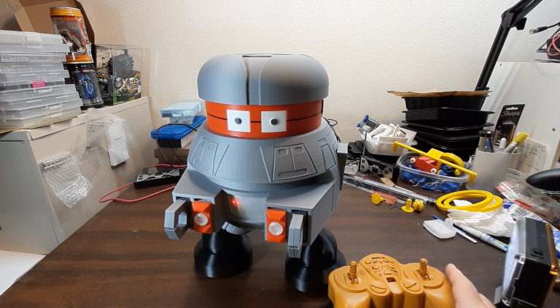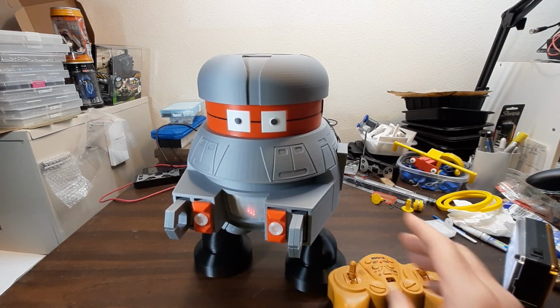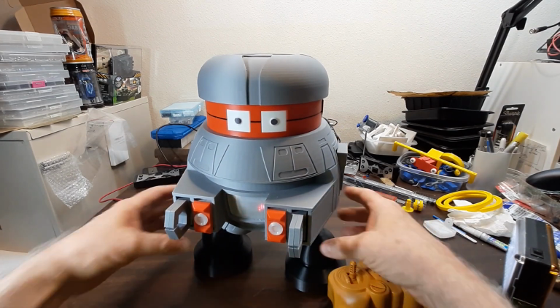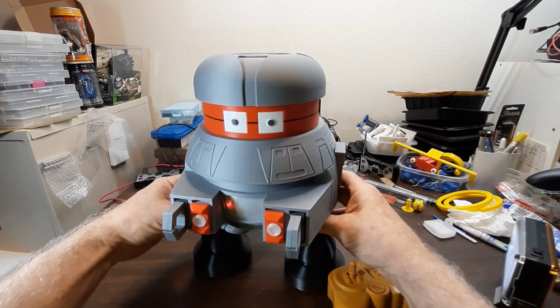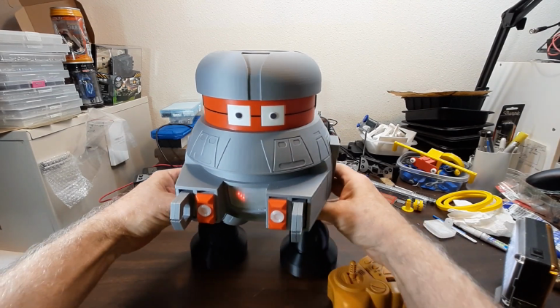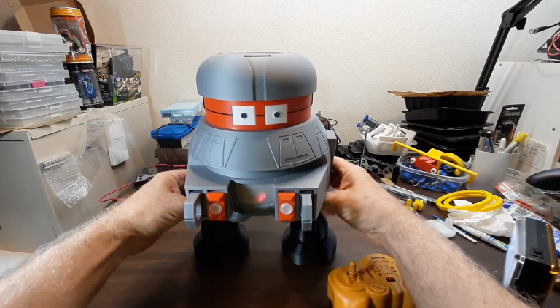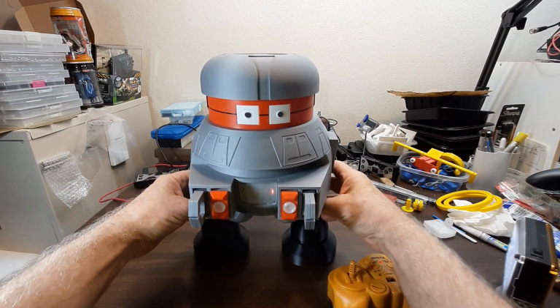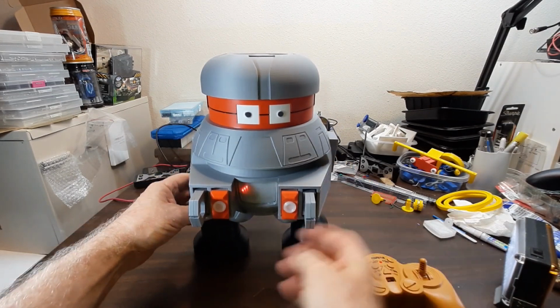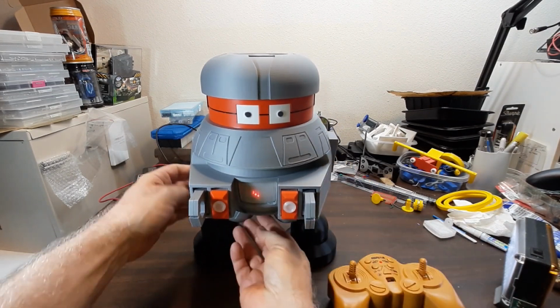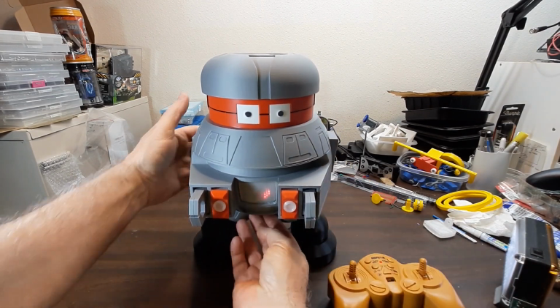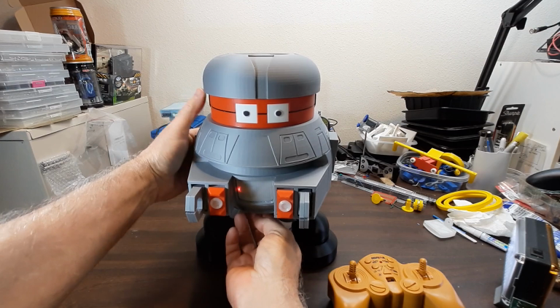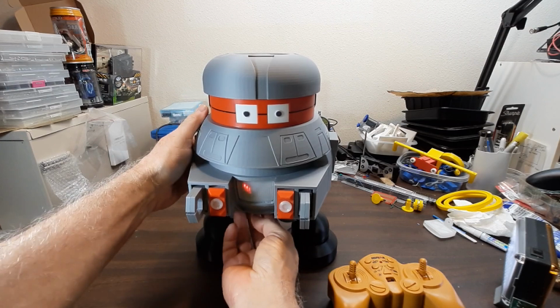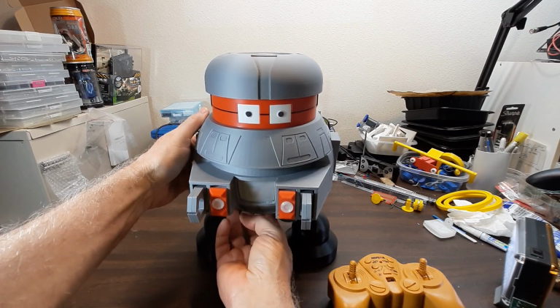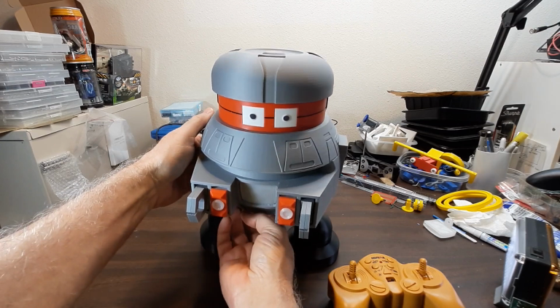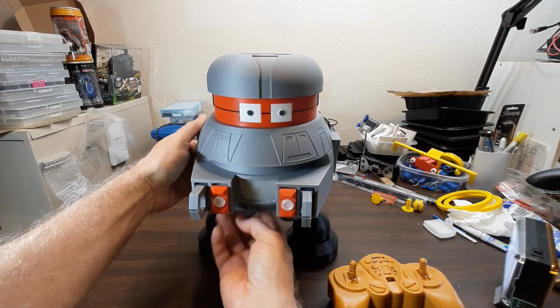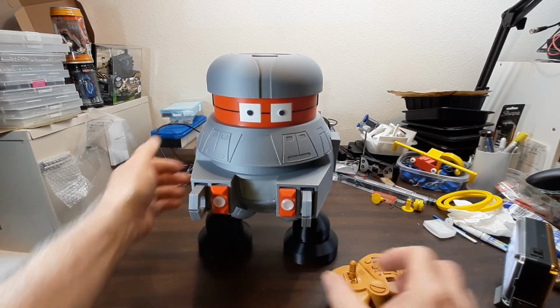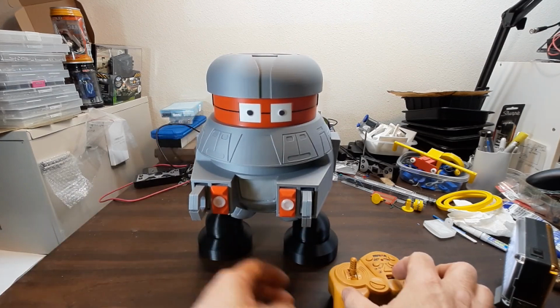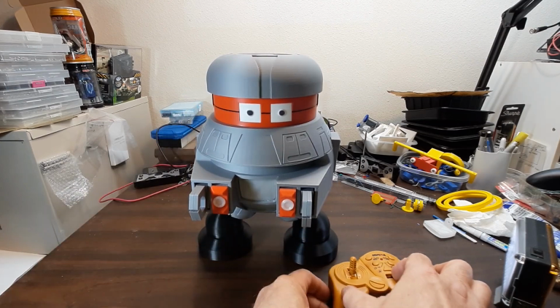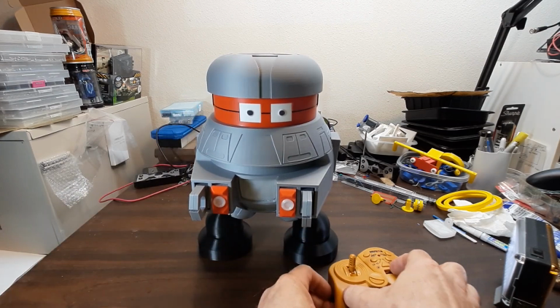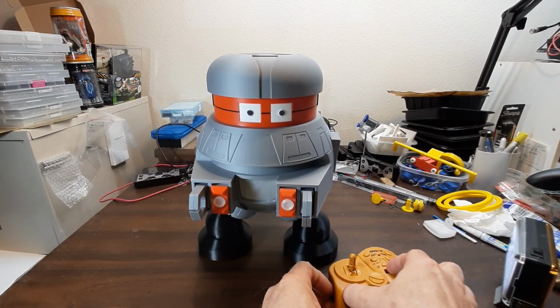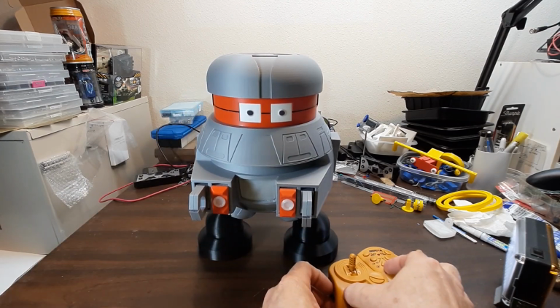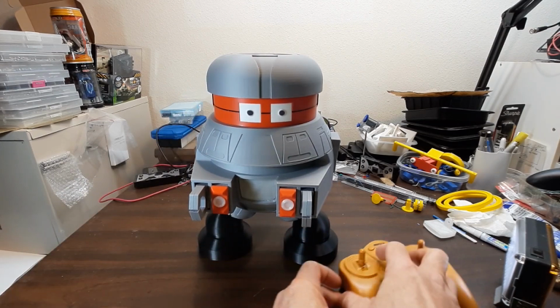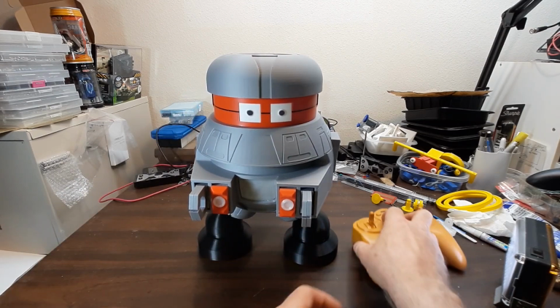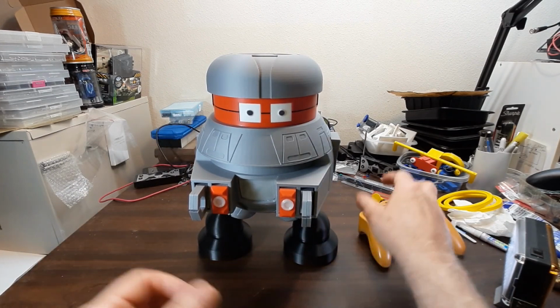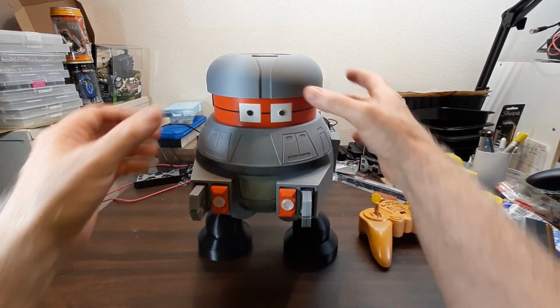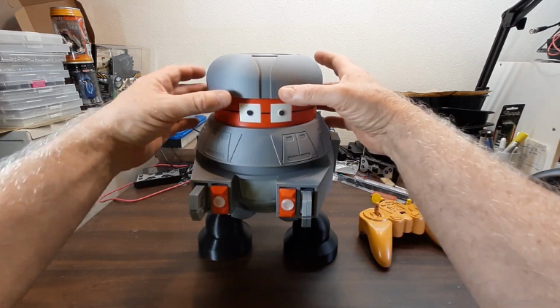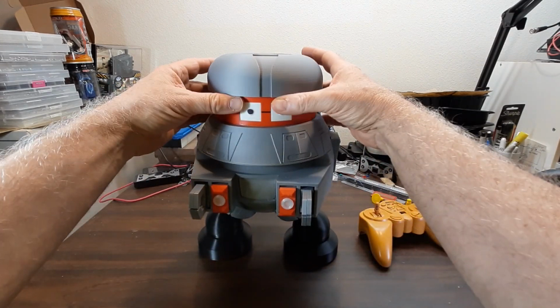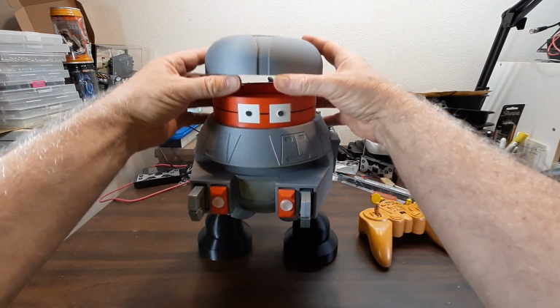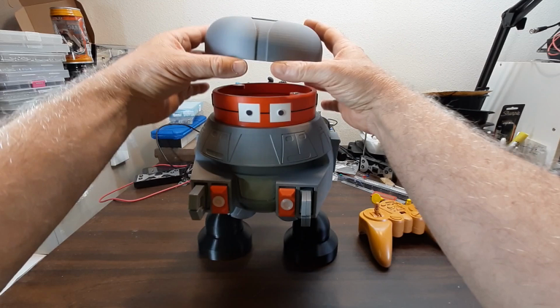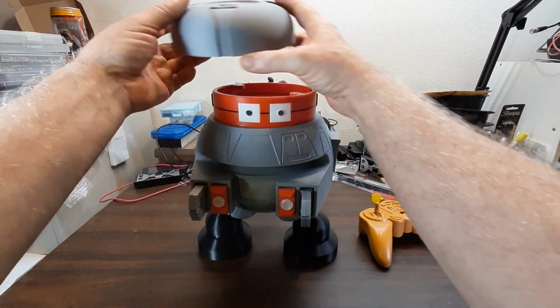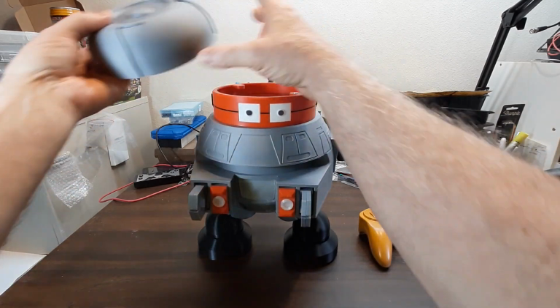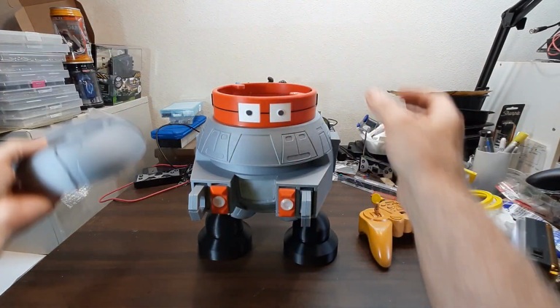What I'm going to do now is turn it off, take the top off, and show what's inside as best I can.